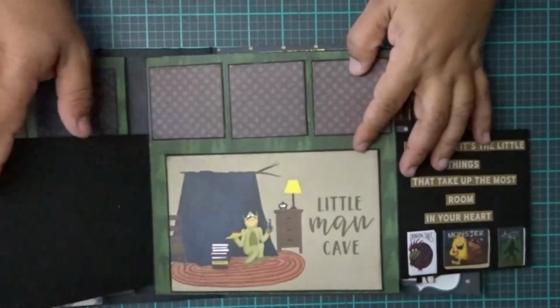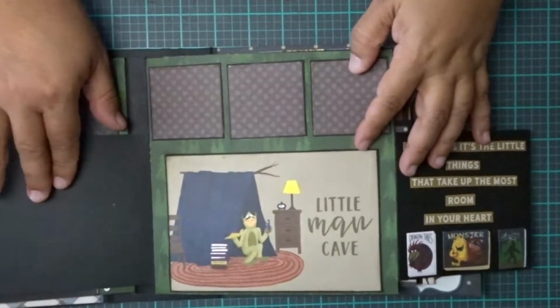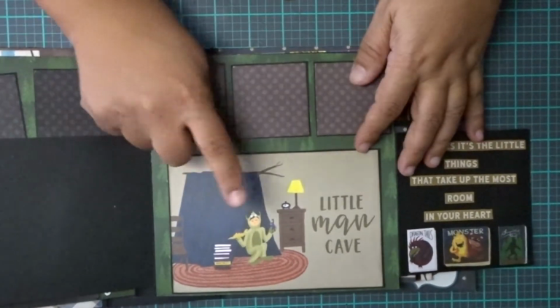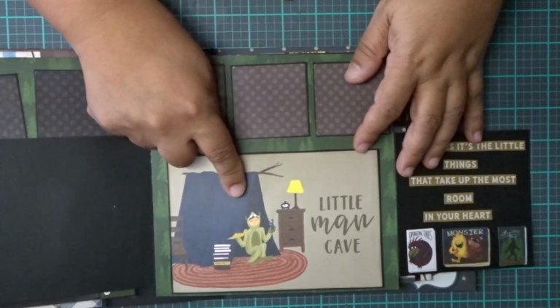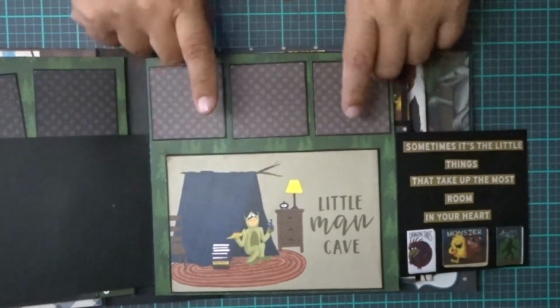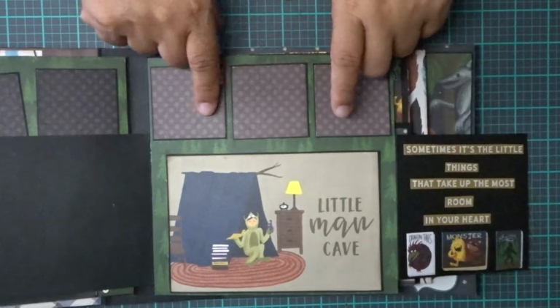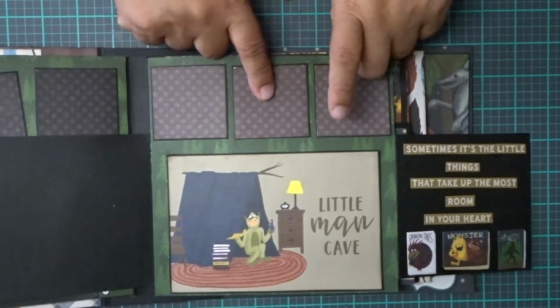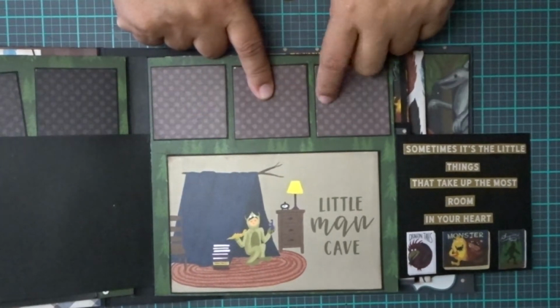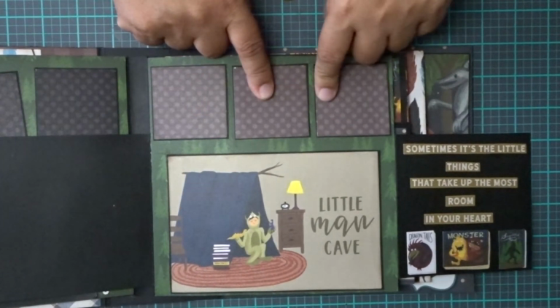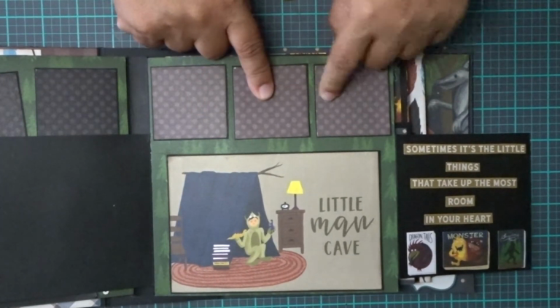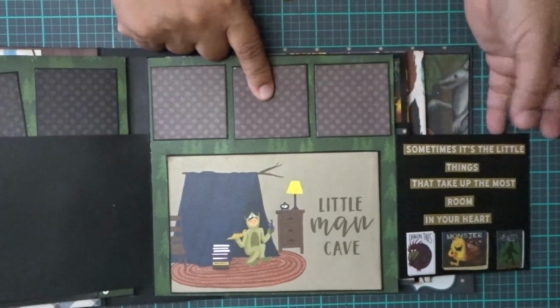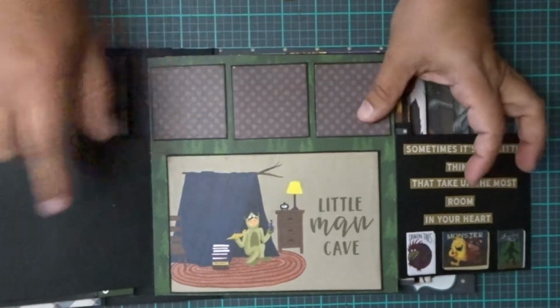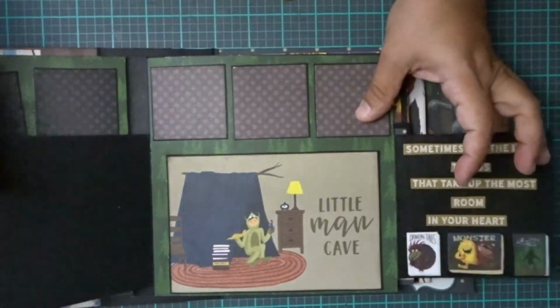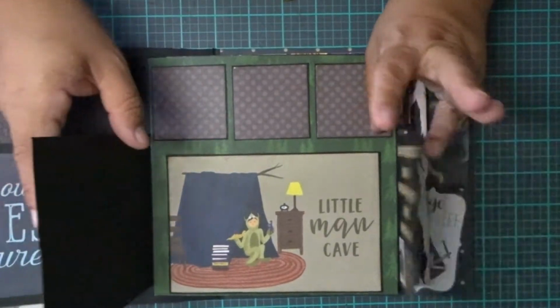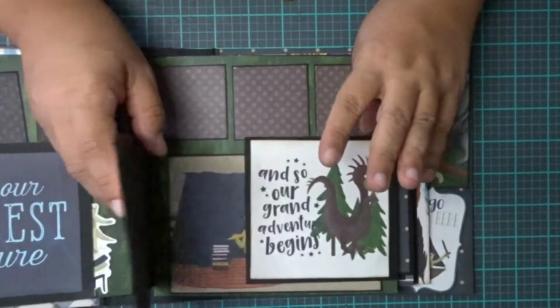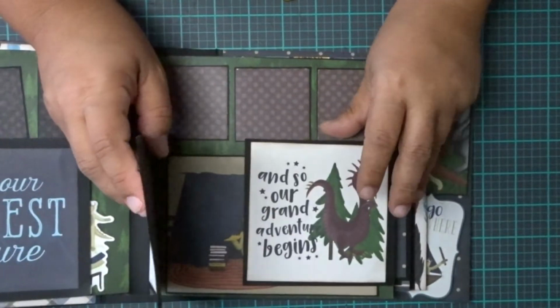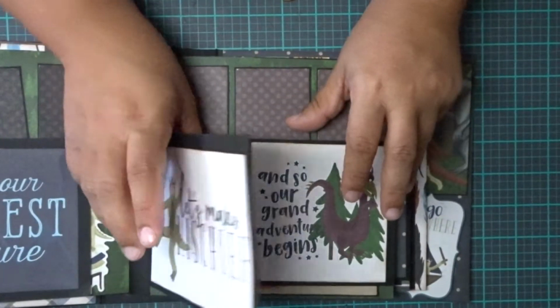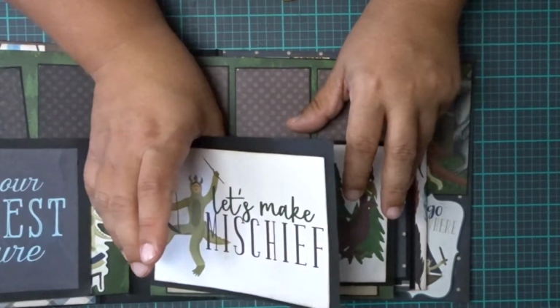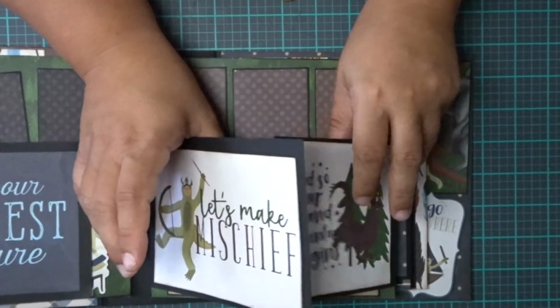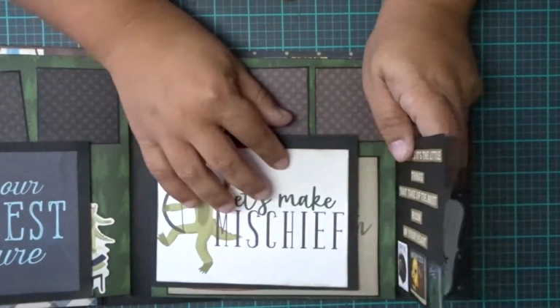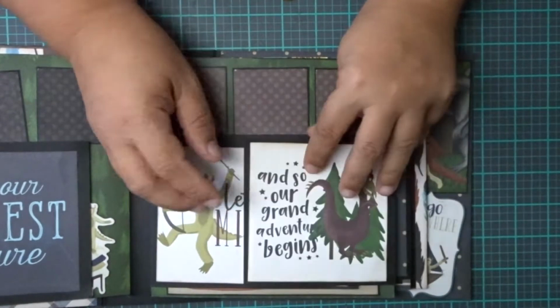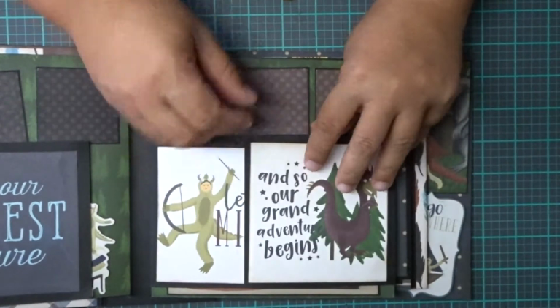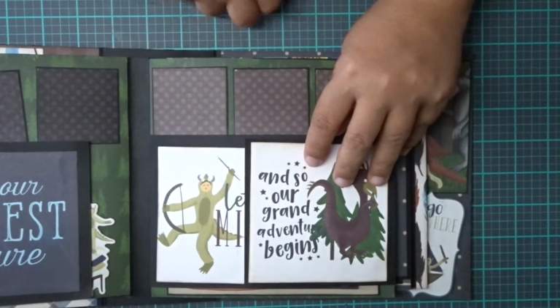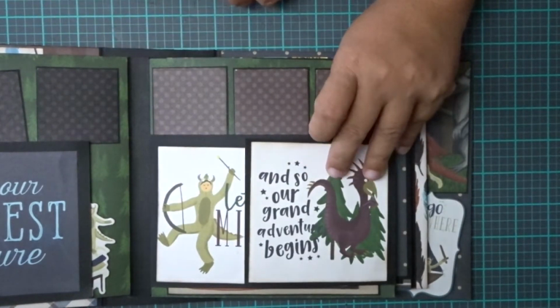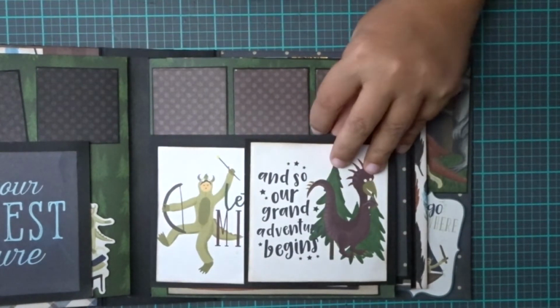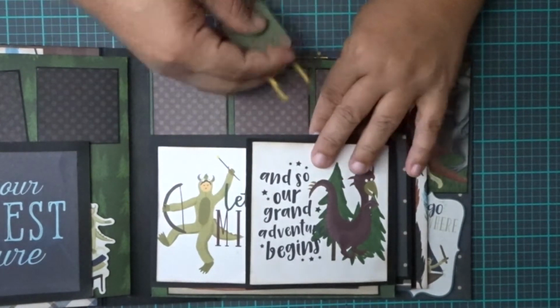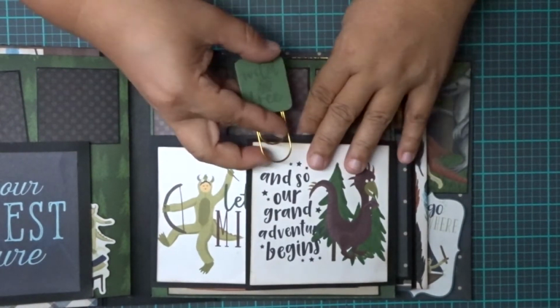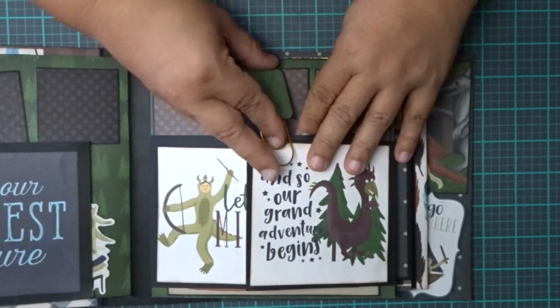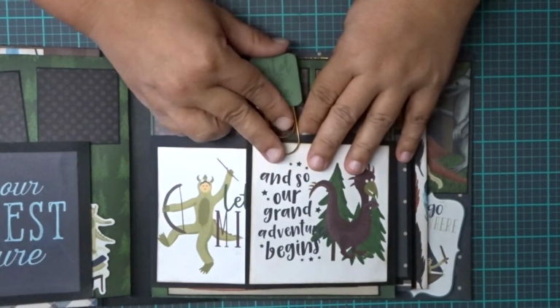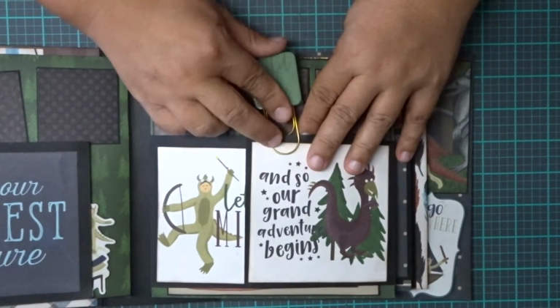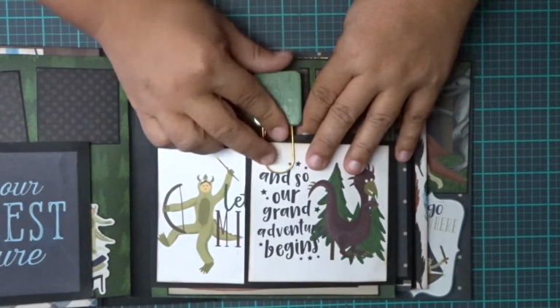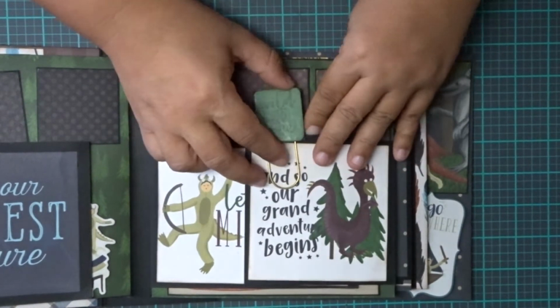4x6, 4x6, and then these here are 3x3s. So you would just close it like that, and it's definitely a lot of room for pictures.